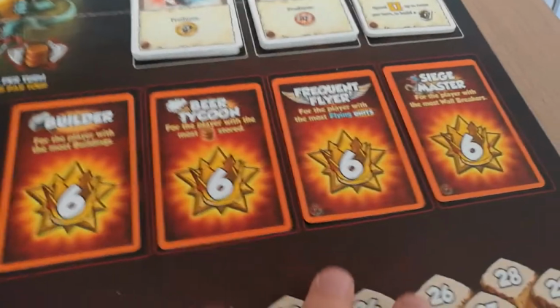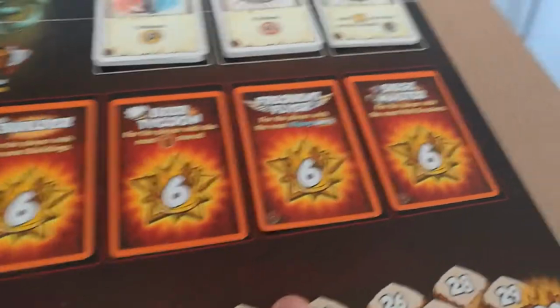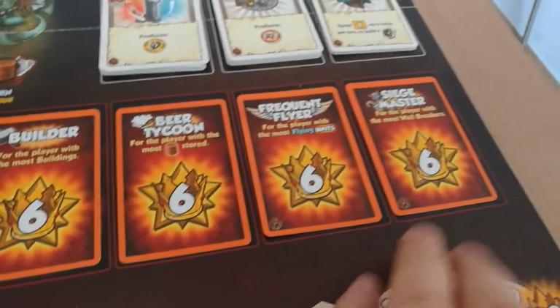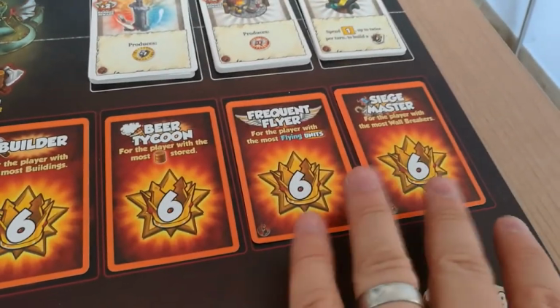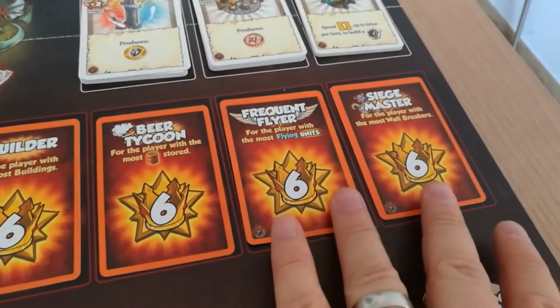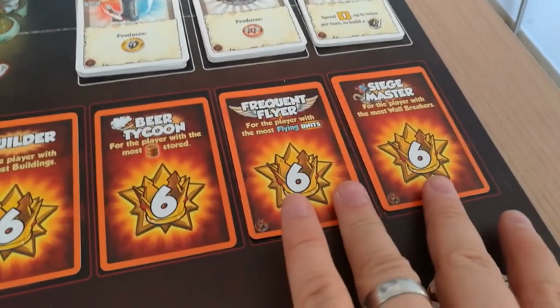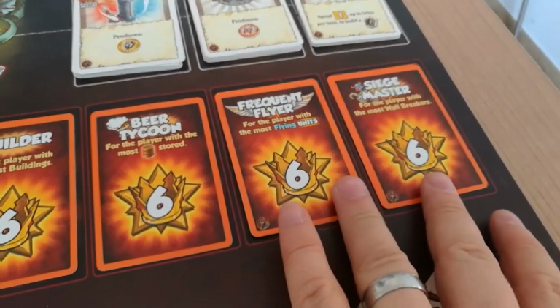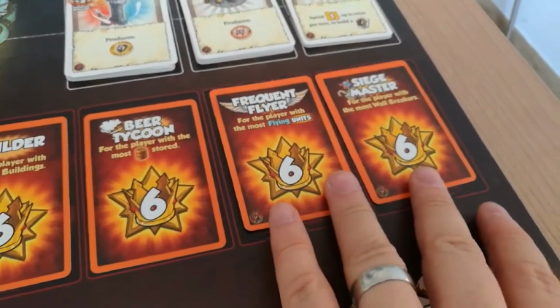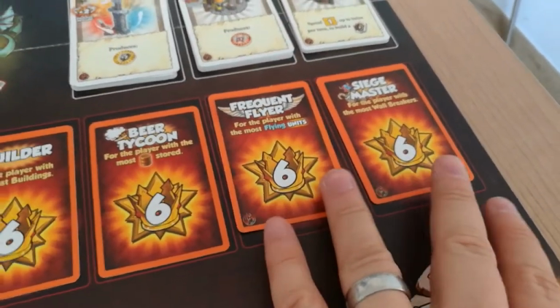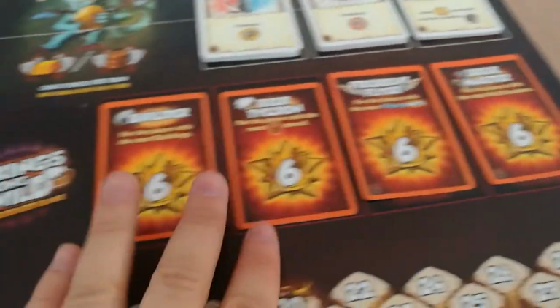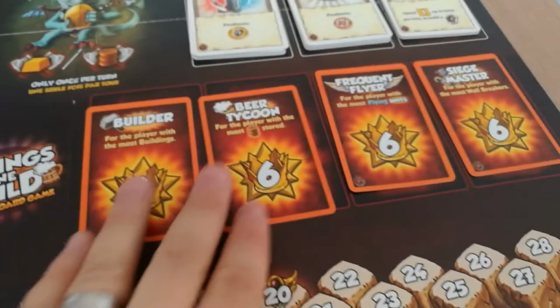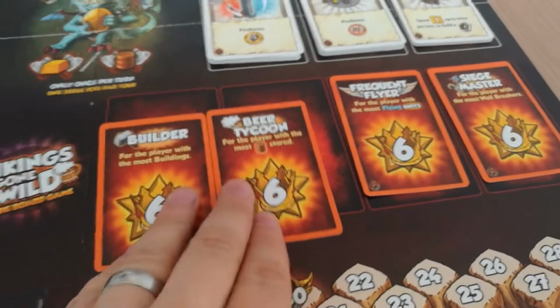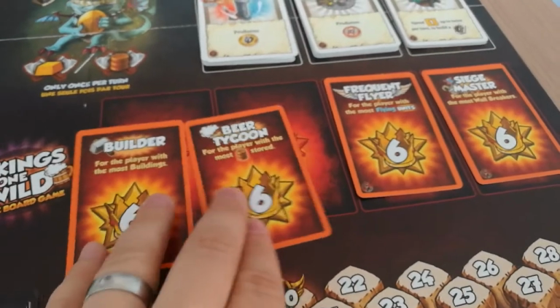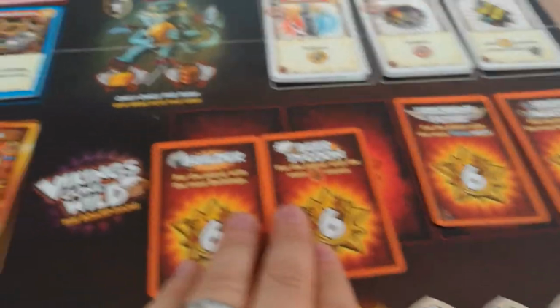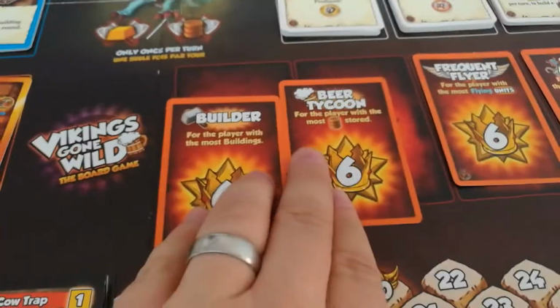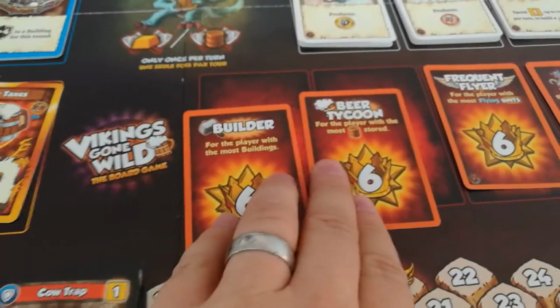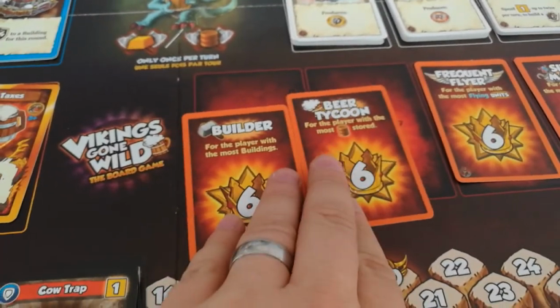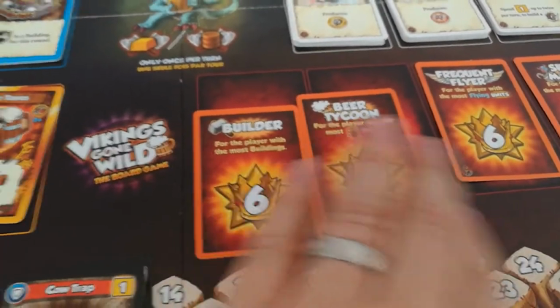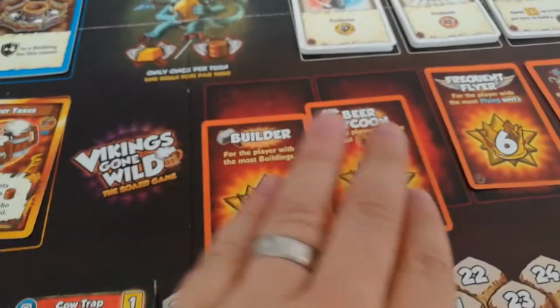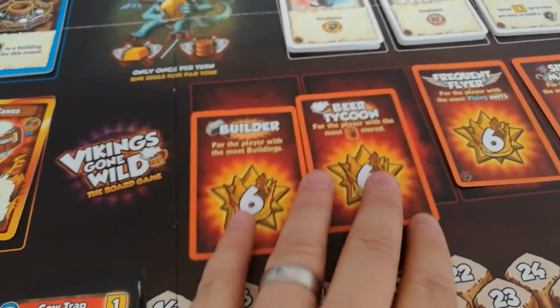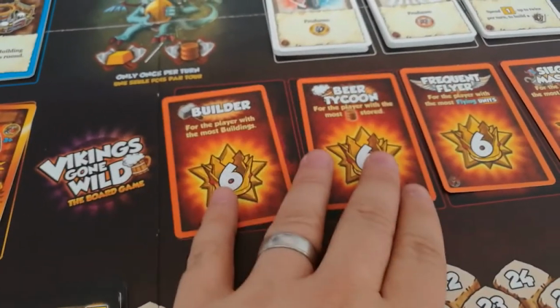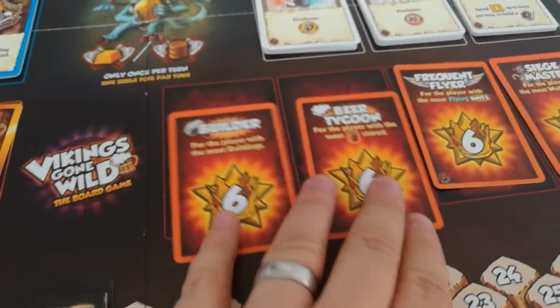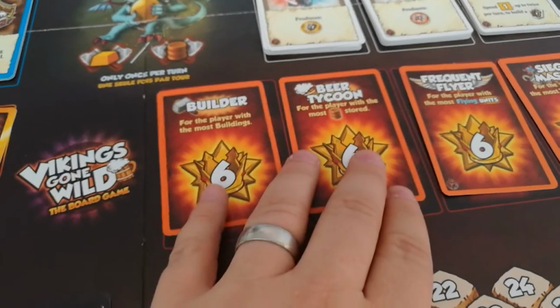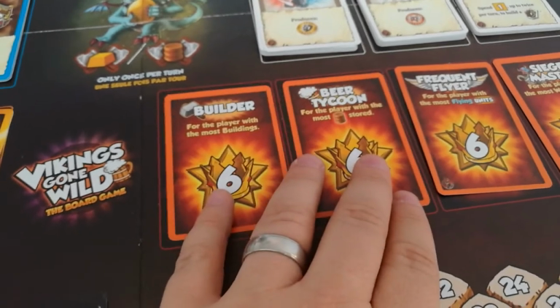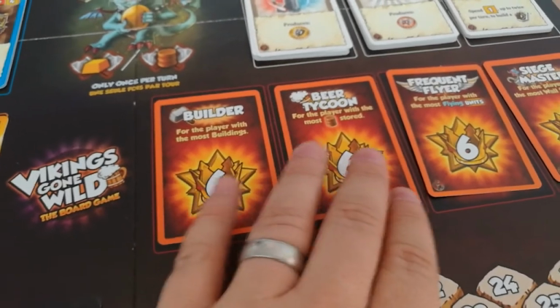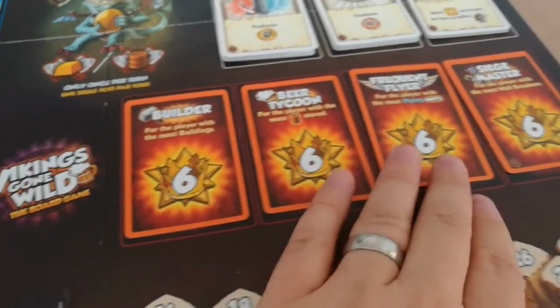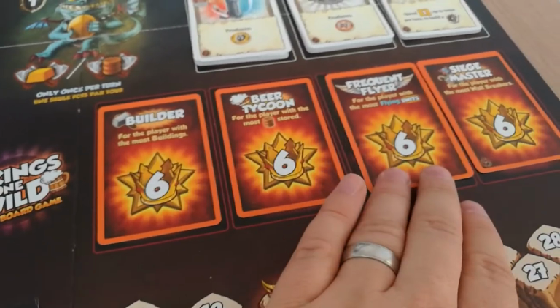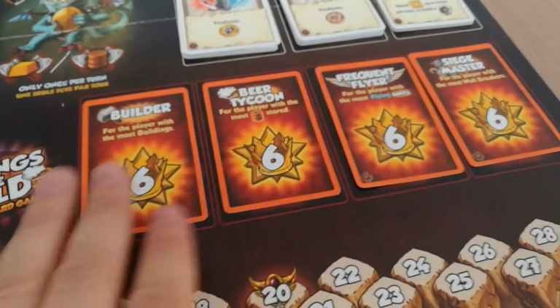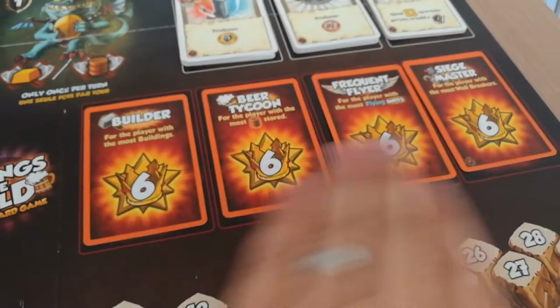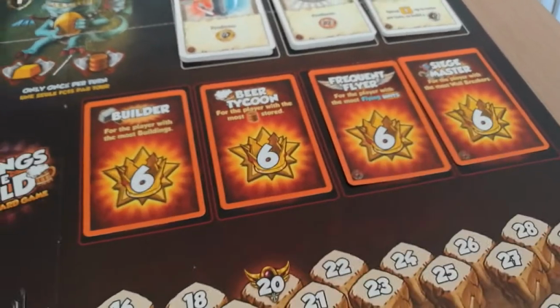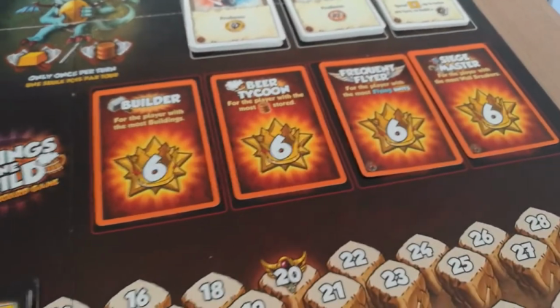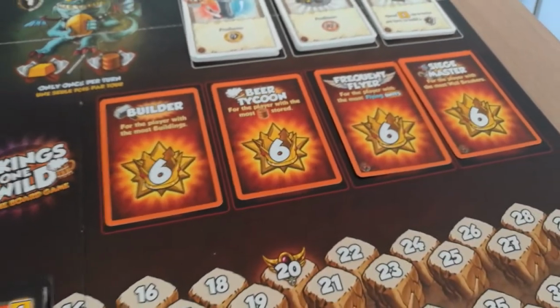In the endgame bonuses, we have the Frequent Flyer and Siege Master that are static, and those two basically came from a deck that was shuffled. Every other card and those two were drawn out to make this four.